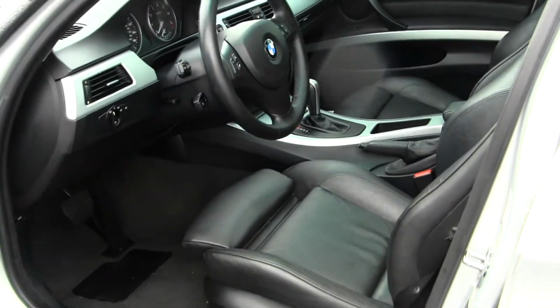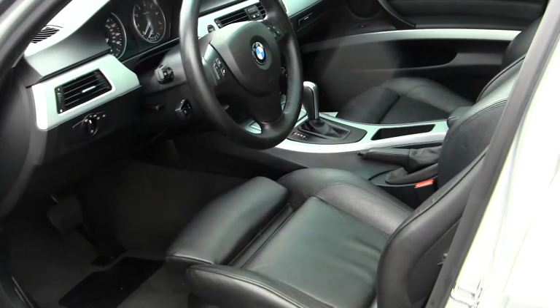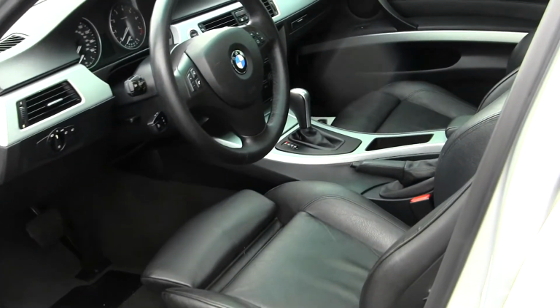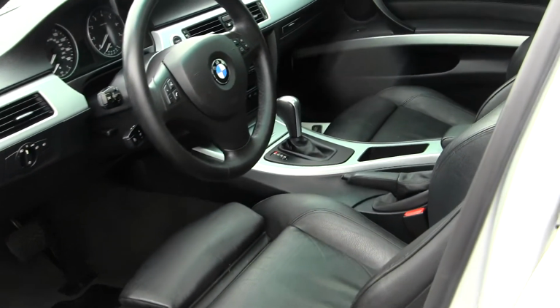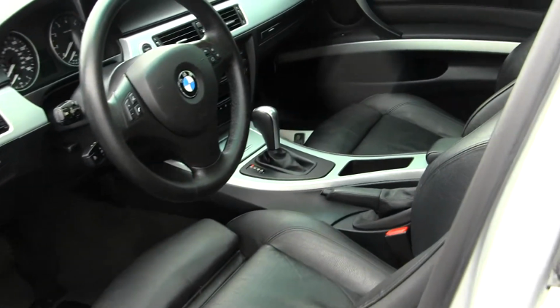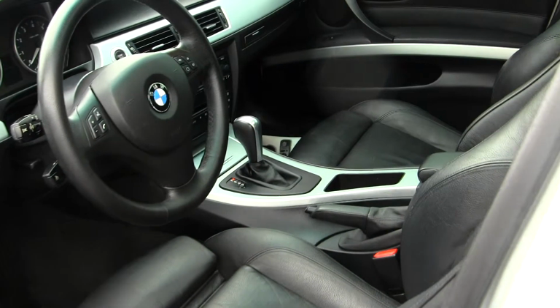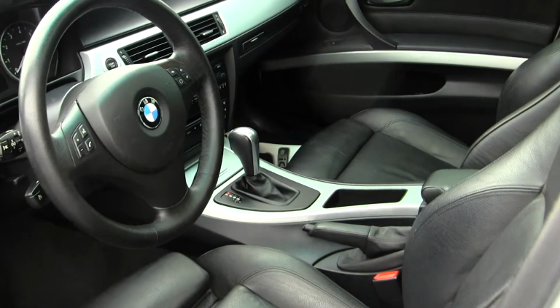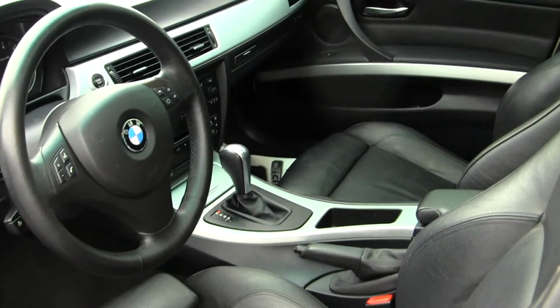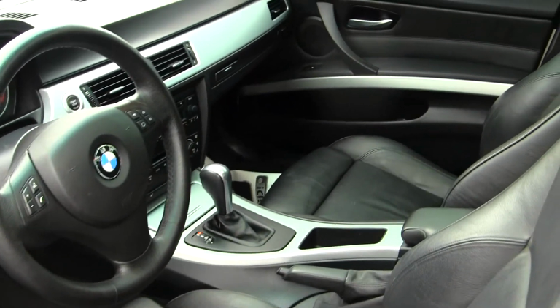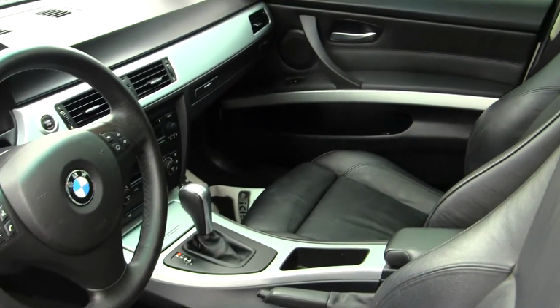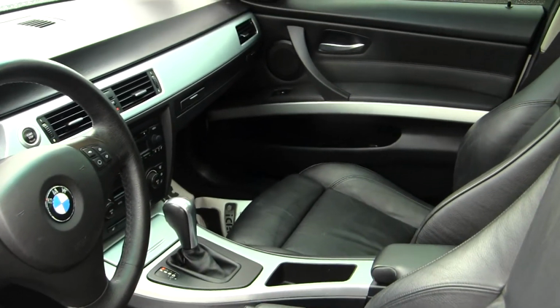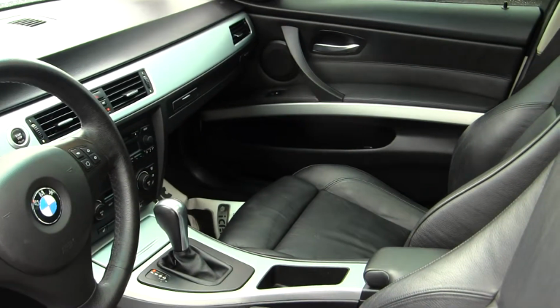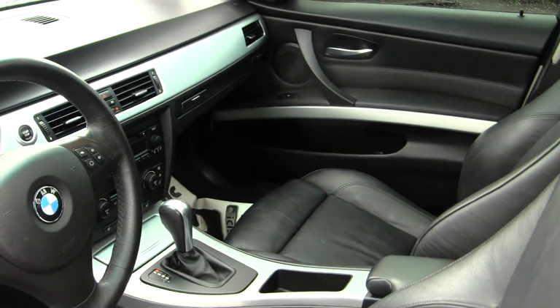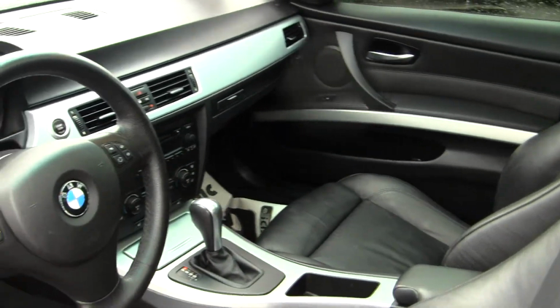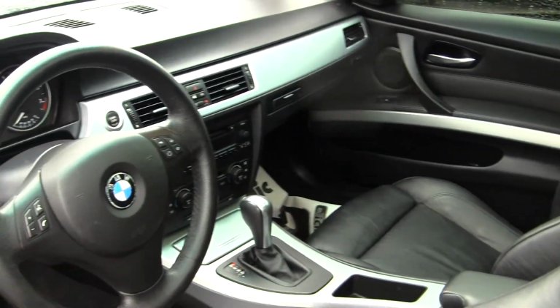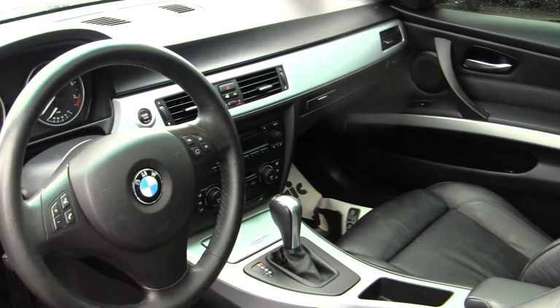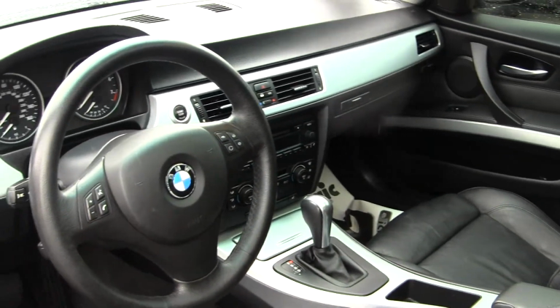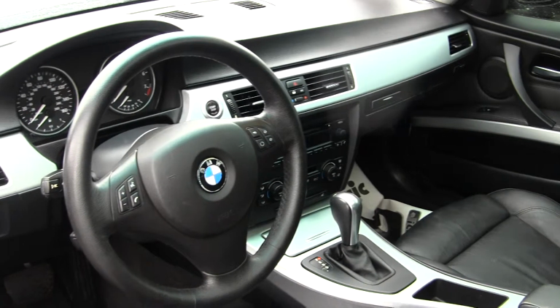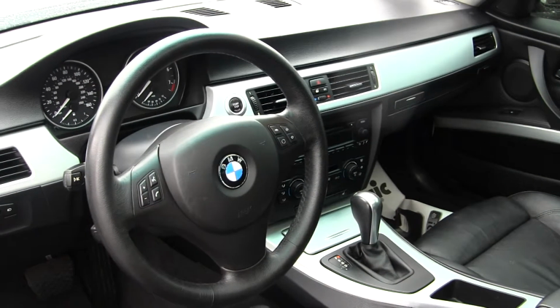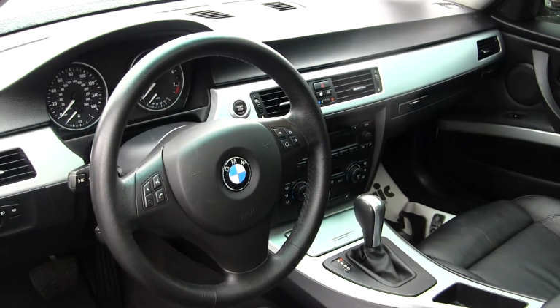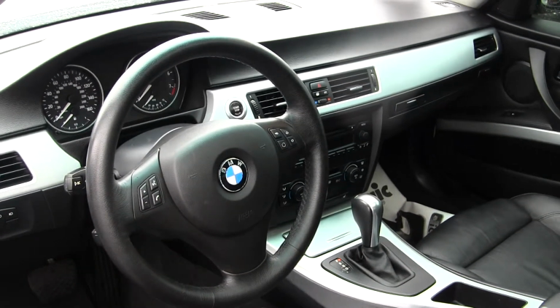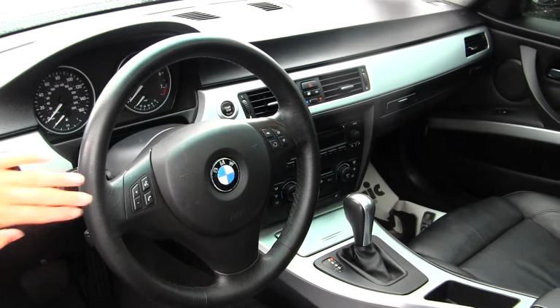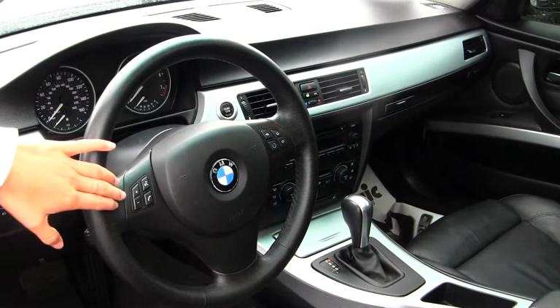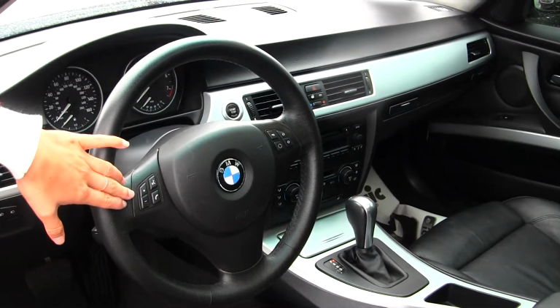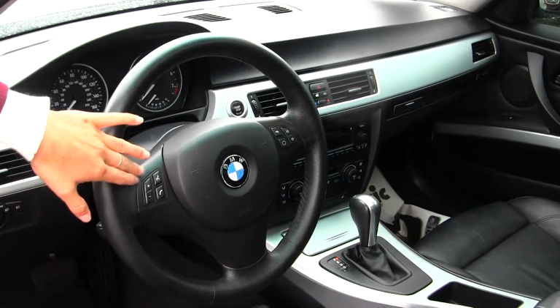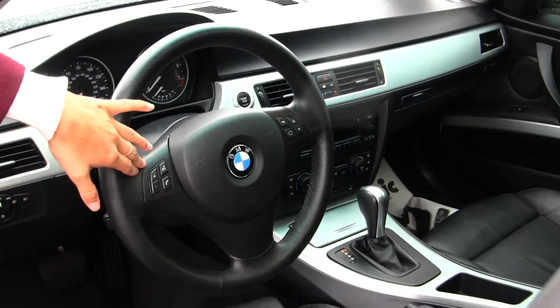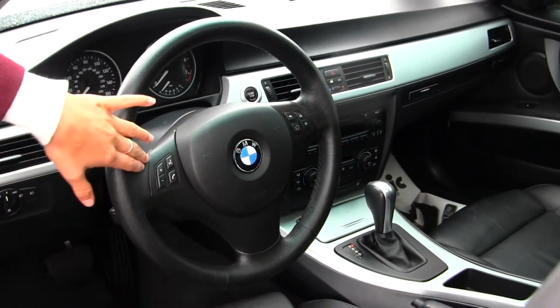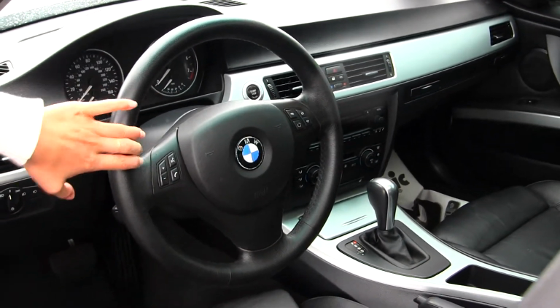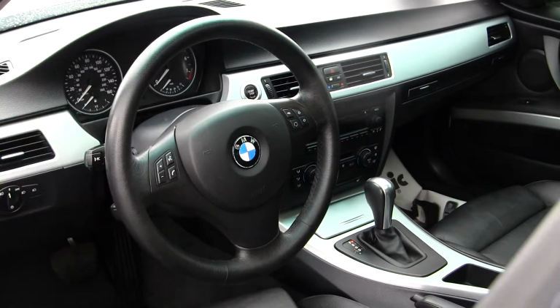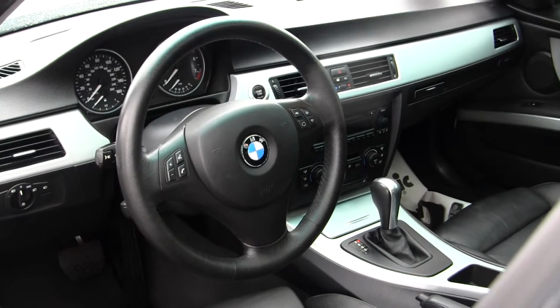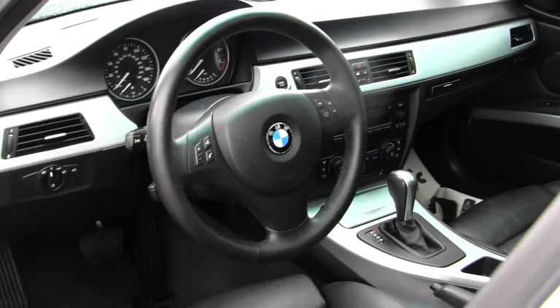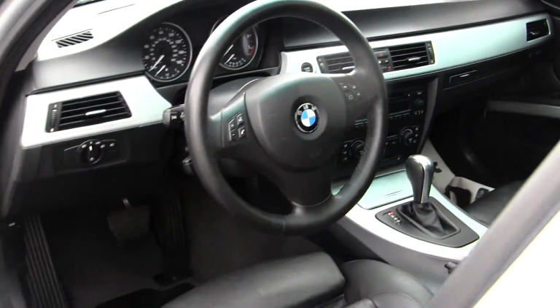On the inside, it has heated leather seats, automatic transmission, CD player with AM-FM radio, a push button ignition, Bluetooth, stereo controls, and cruise control integrated into the steering wheel.